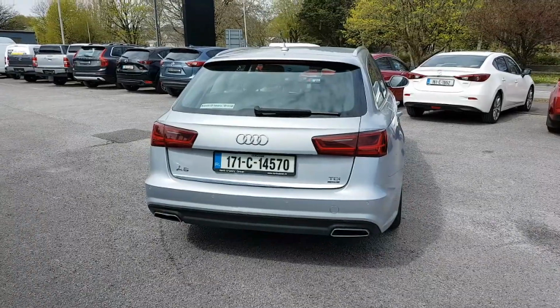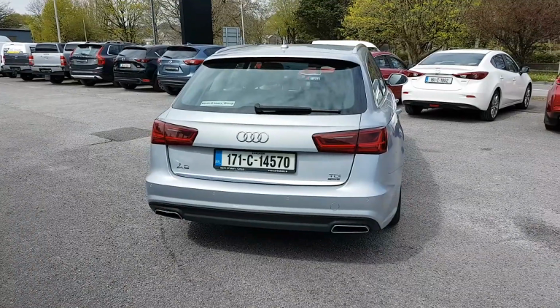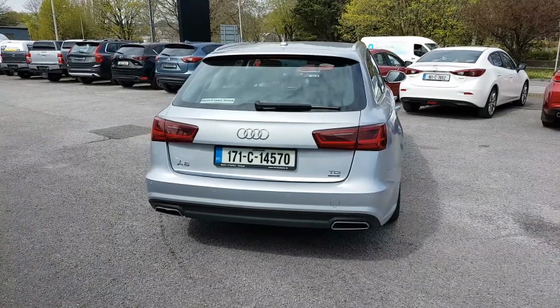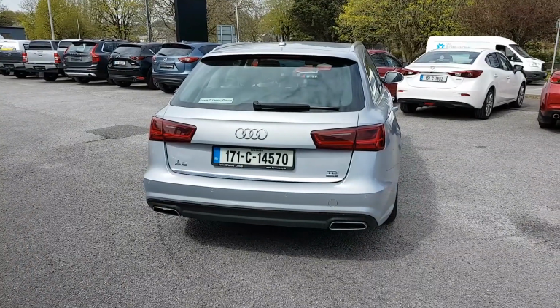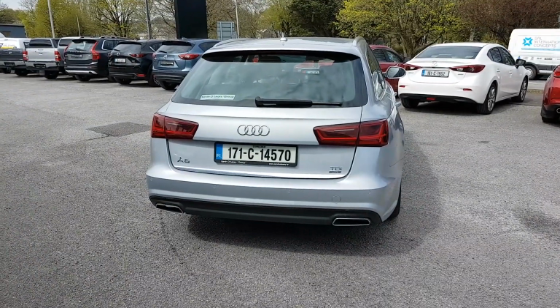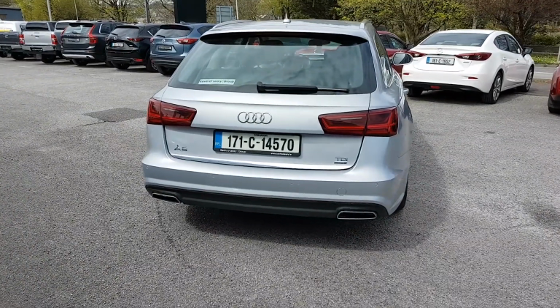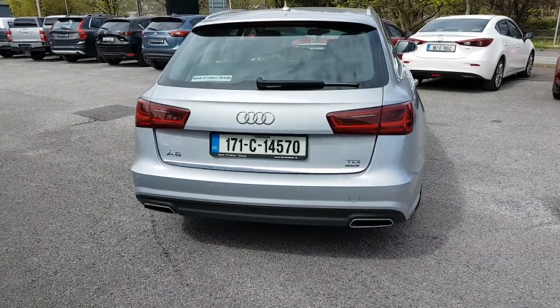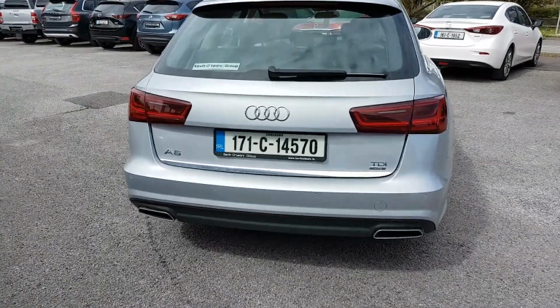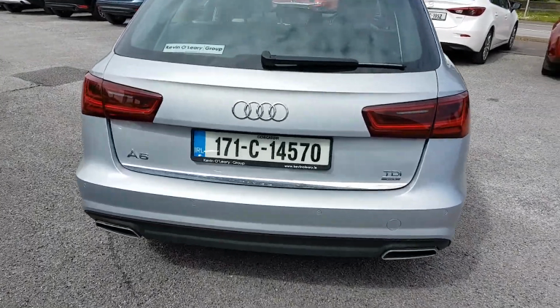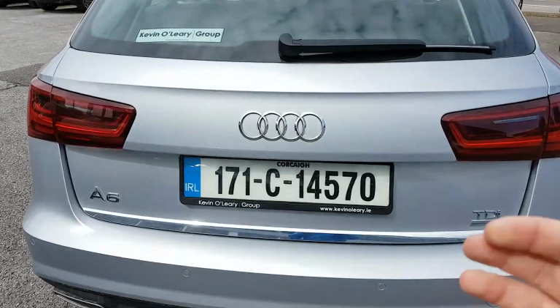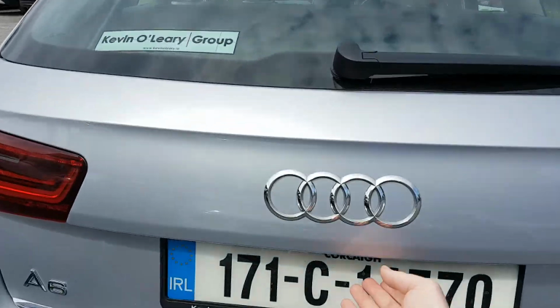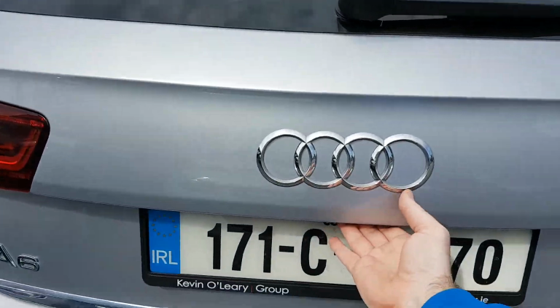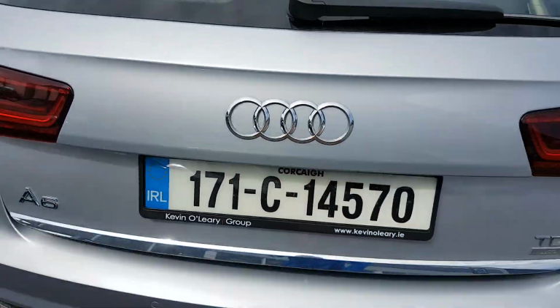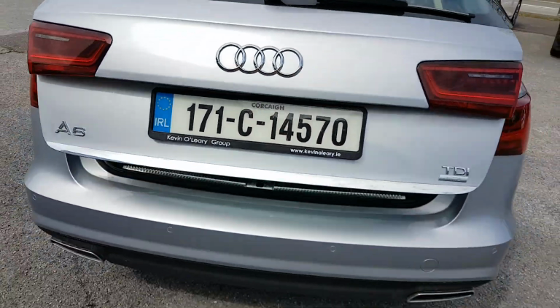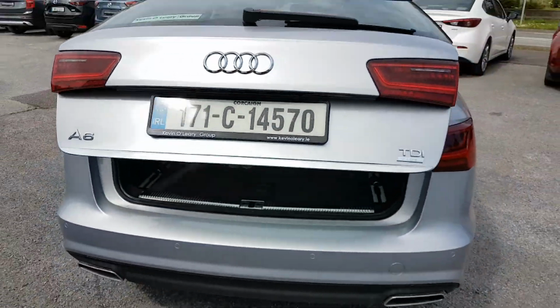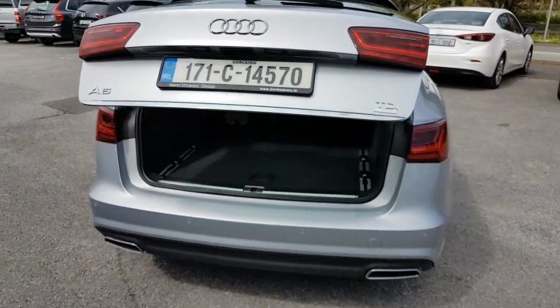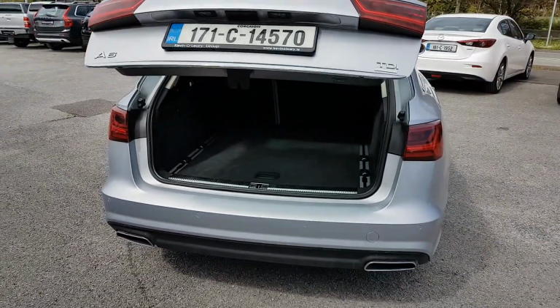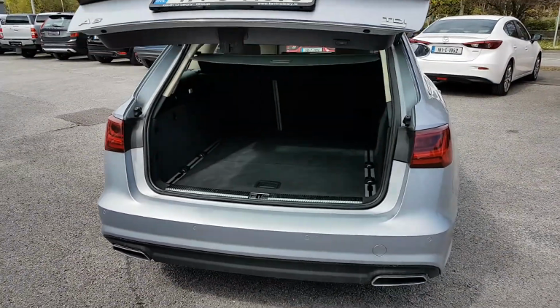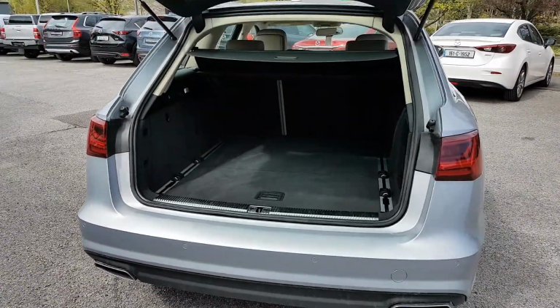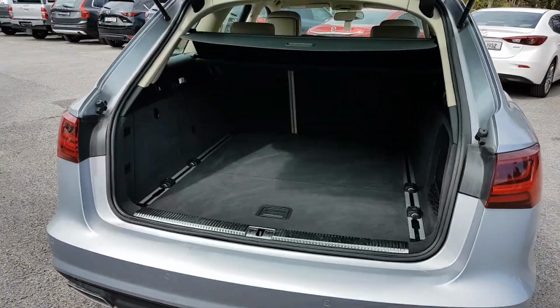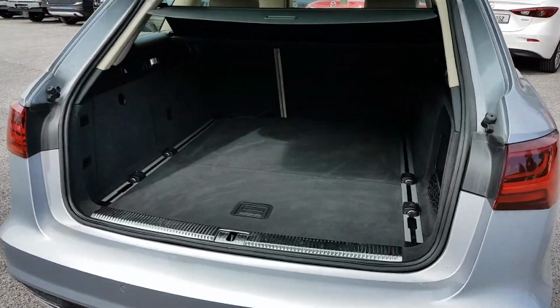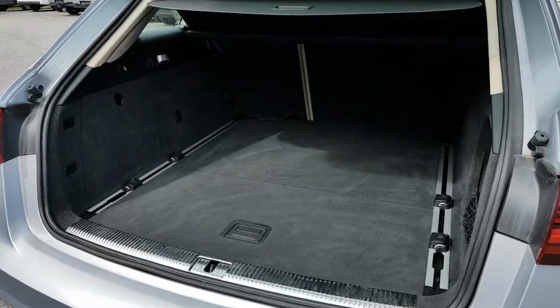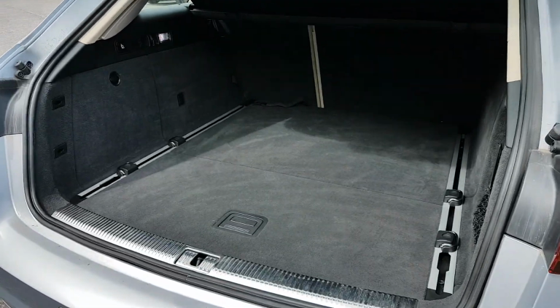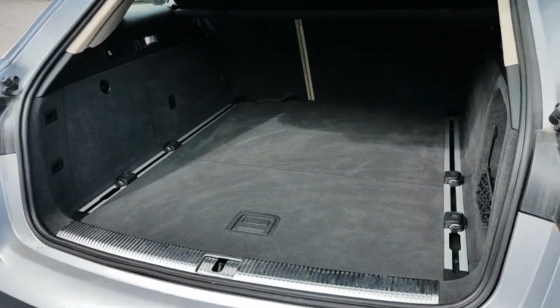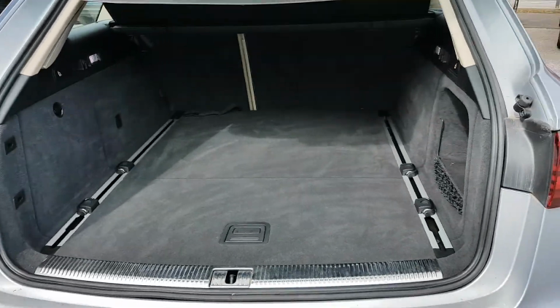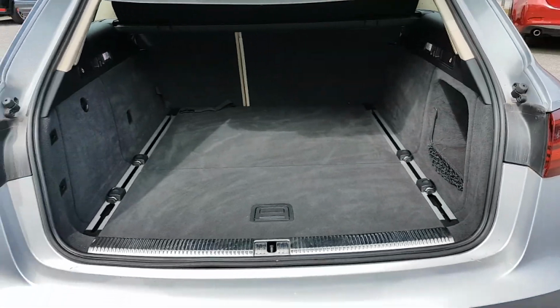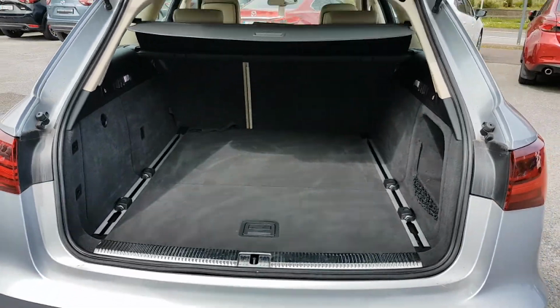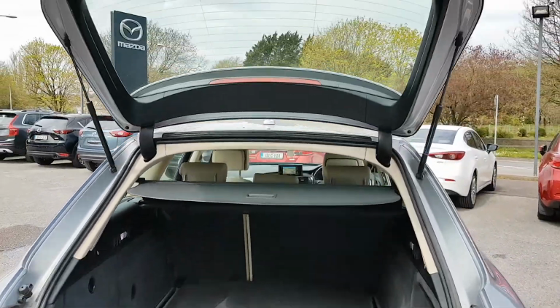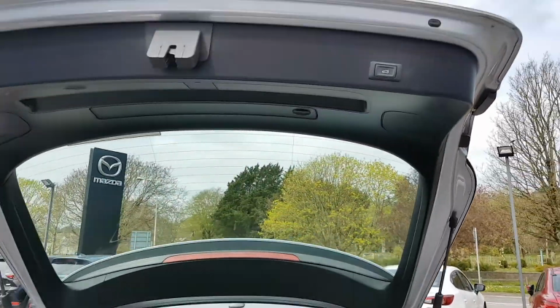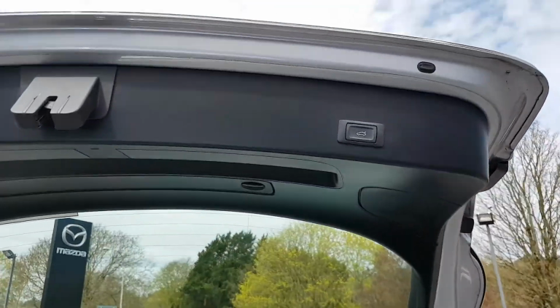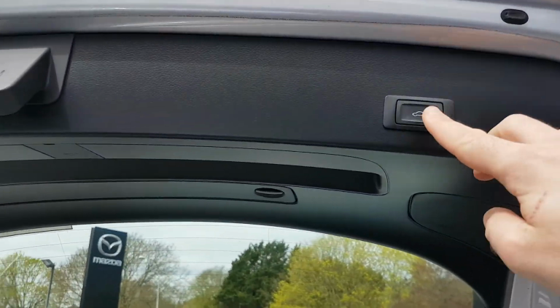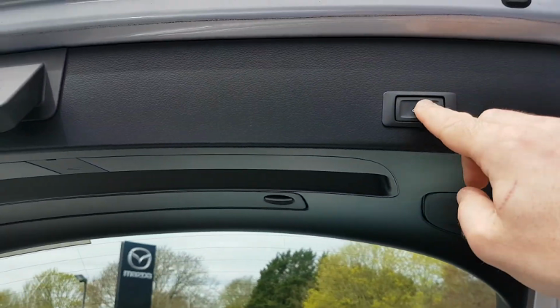Your sporty dual exhaust in the back. You also have front and rear parking sensors and an electric boot release. Loads of space back there for the likes of golf clubs, buggies, you name it. And it closes when I touch my body.